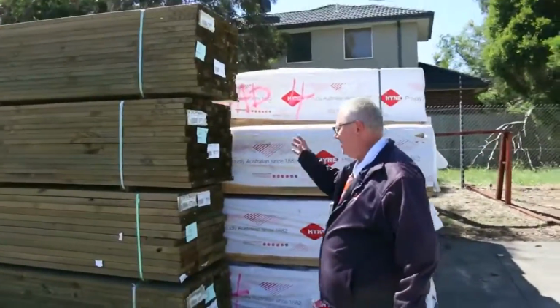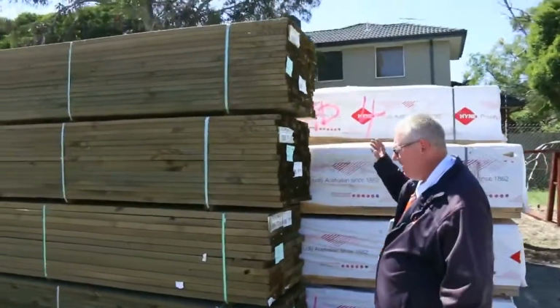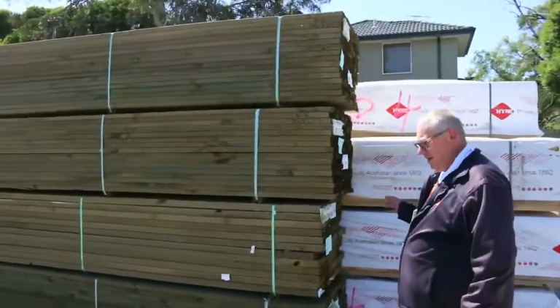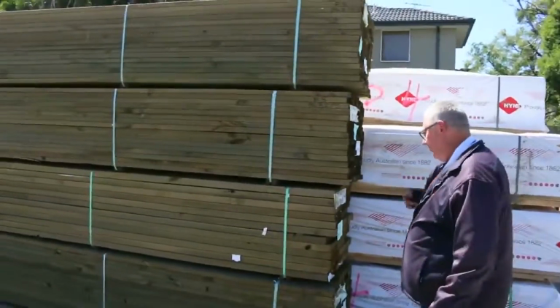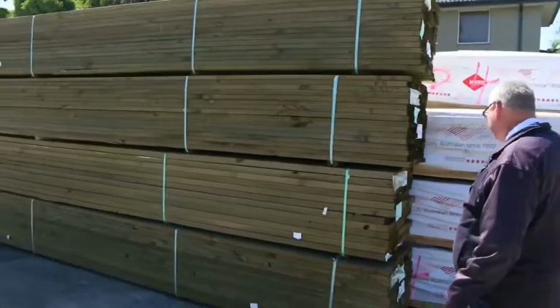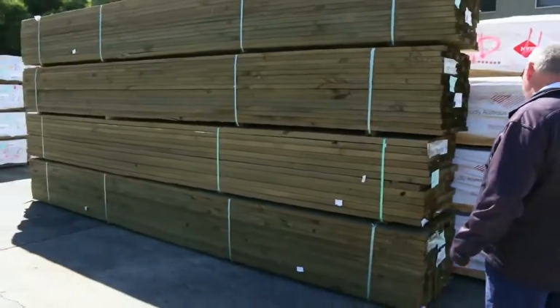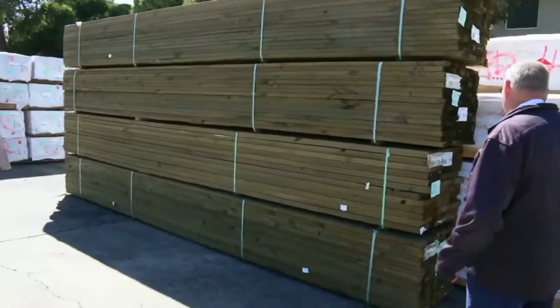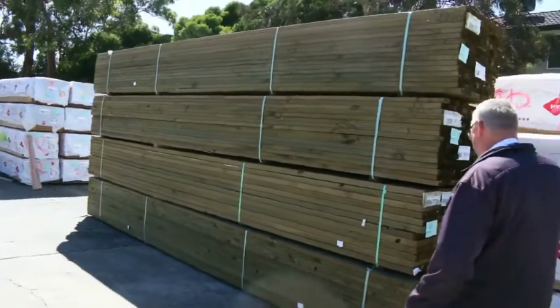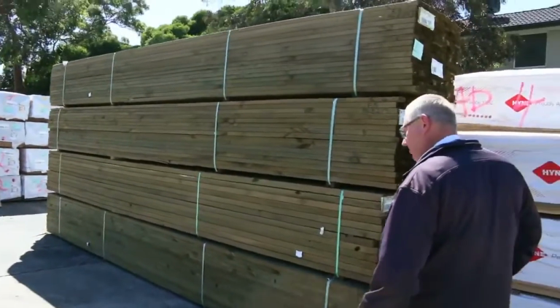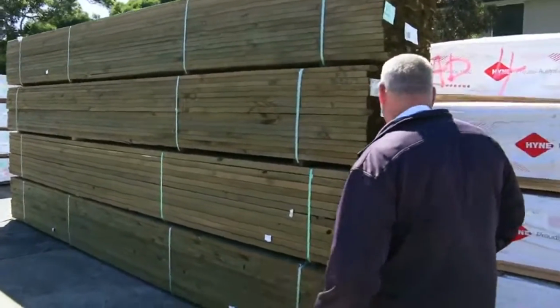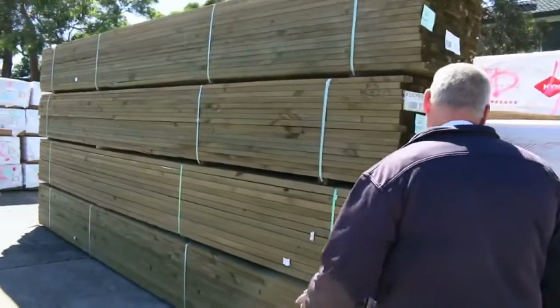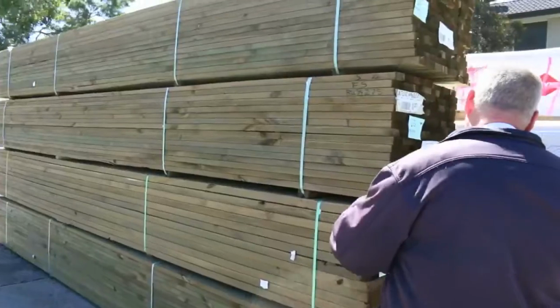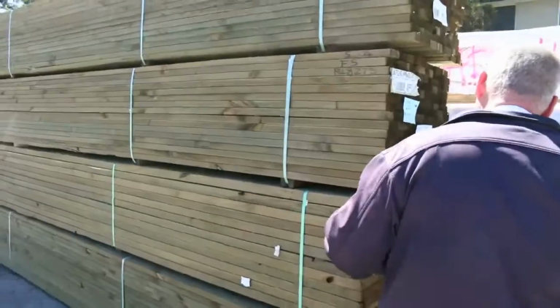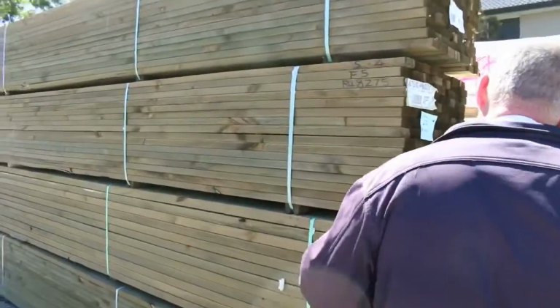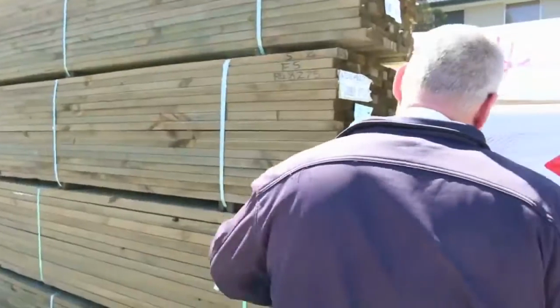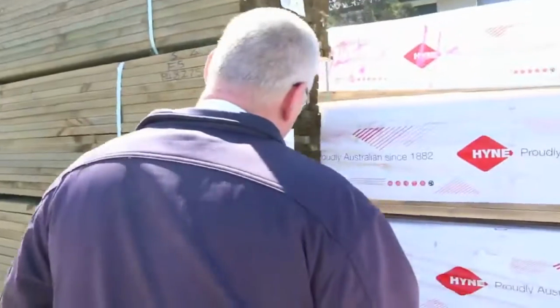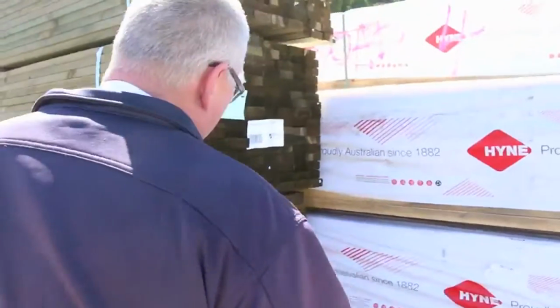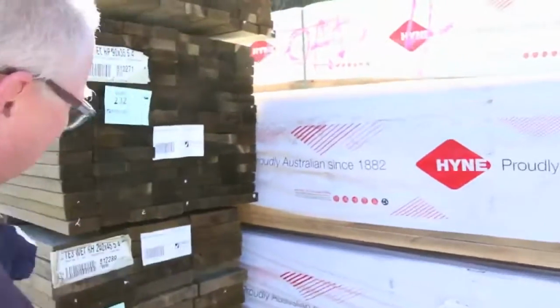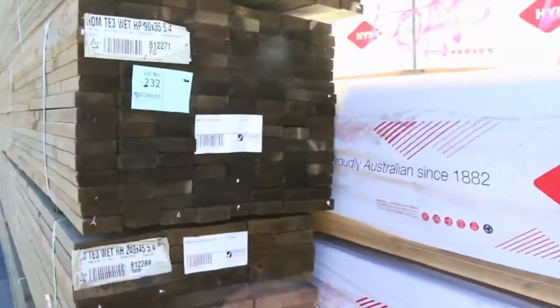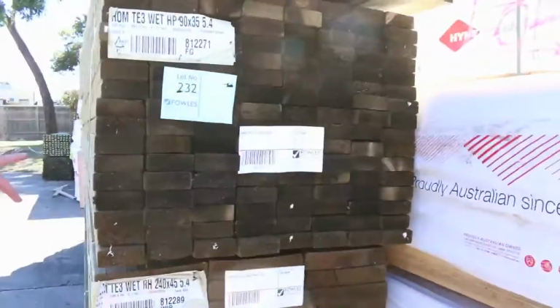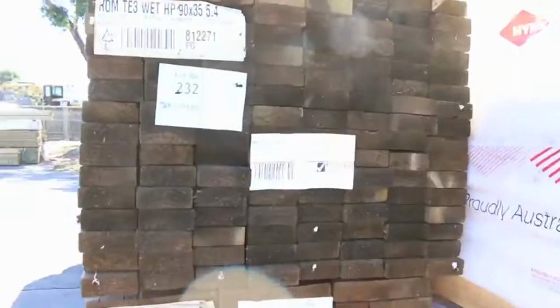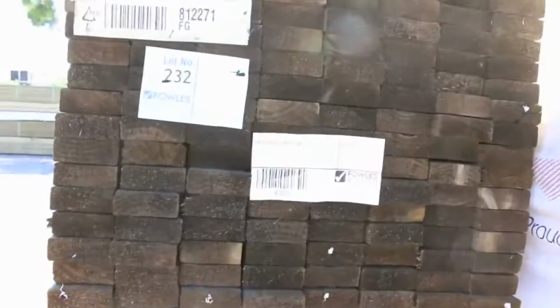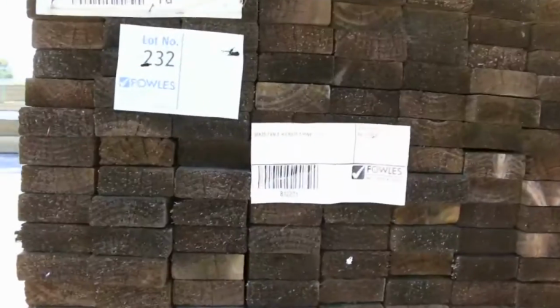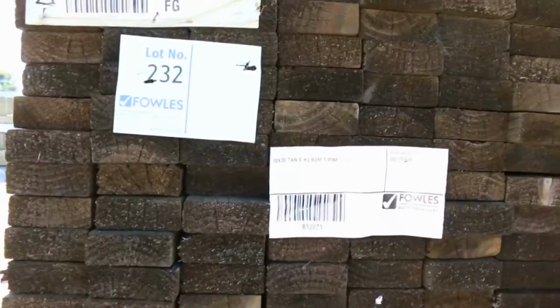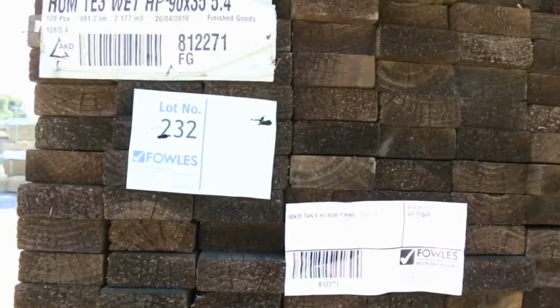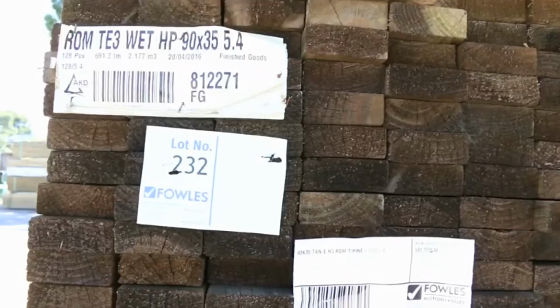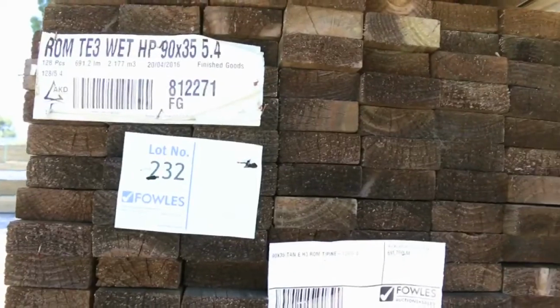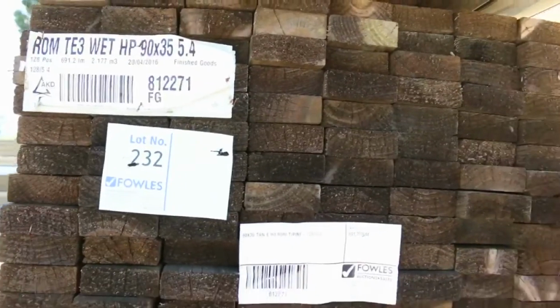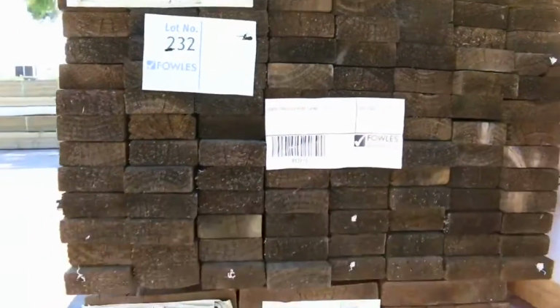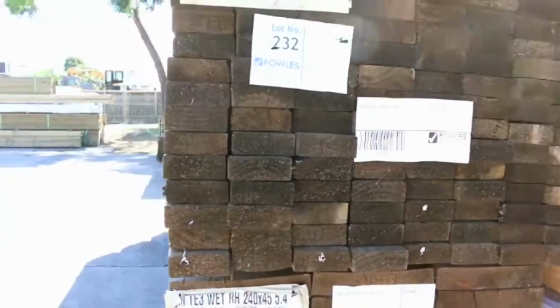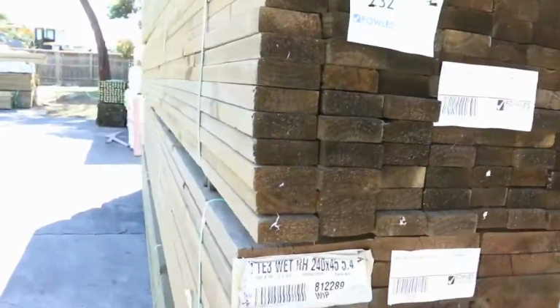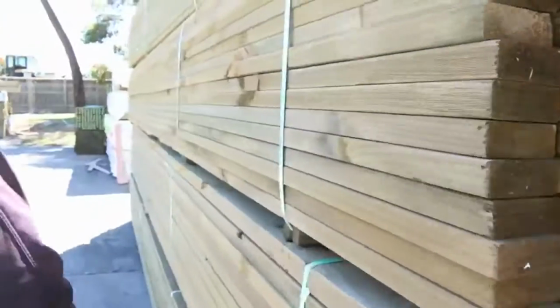Just came in — some treated pine here: 90 by 35, three packs of your 5.4 metre run-of-mill grade set-length packs. There's also a nice pack of 240 by 45 there as well. Really nice looking timber.